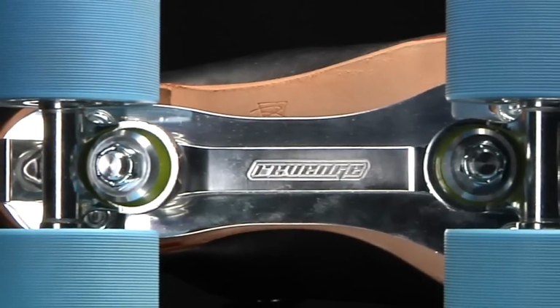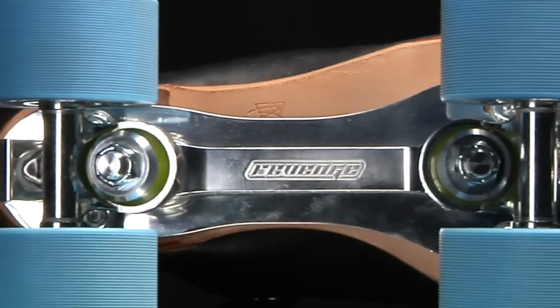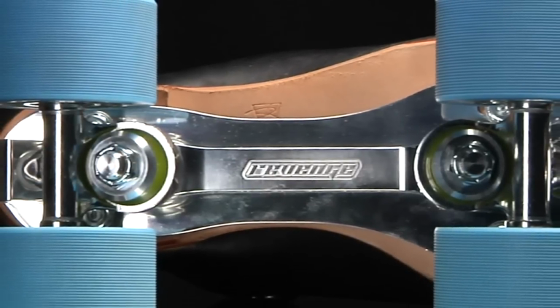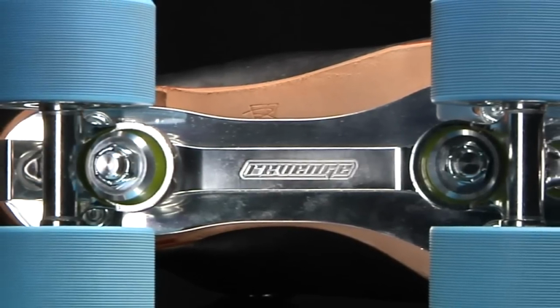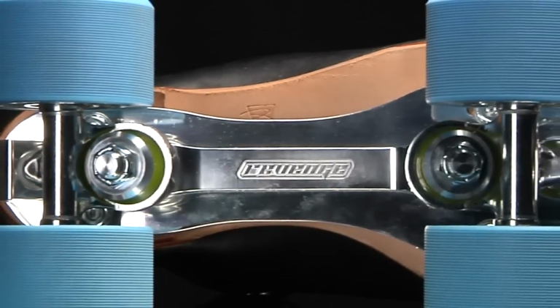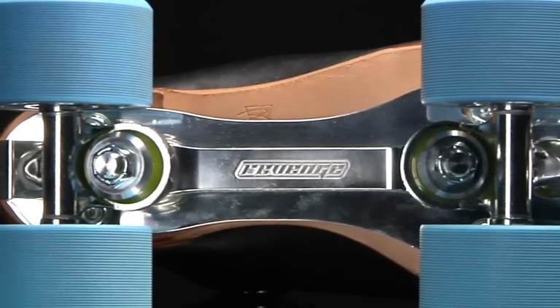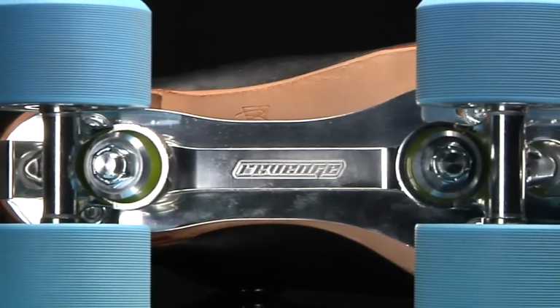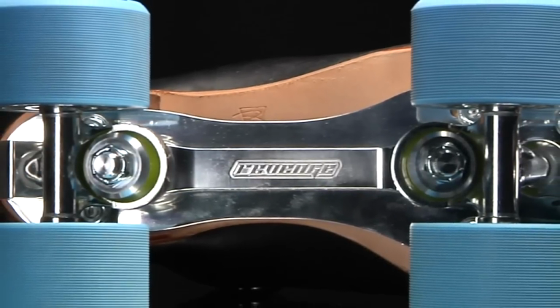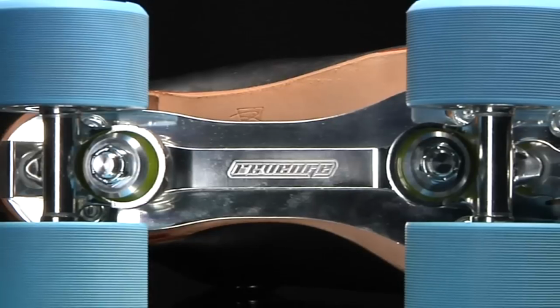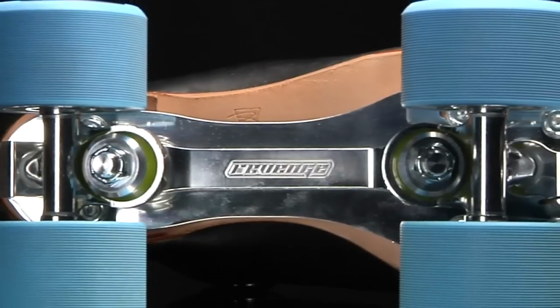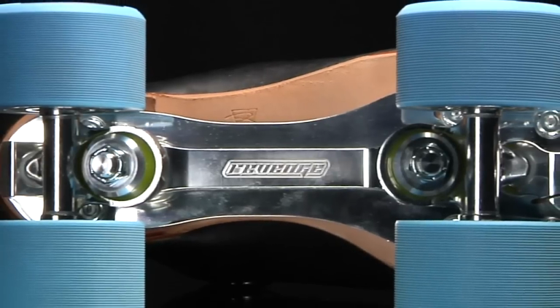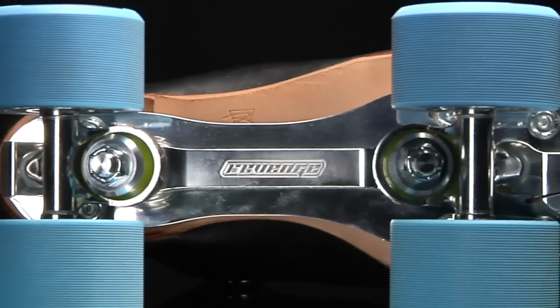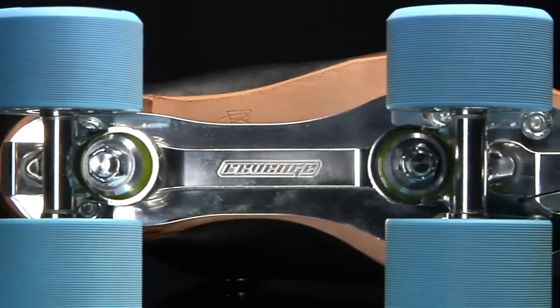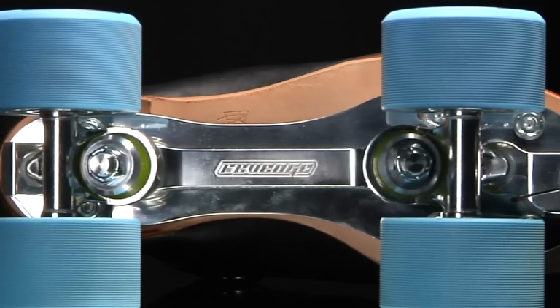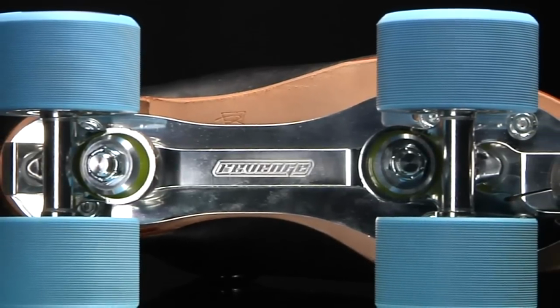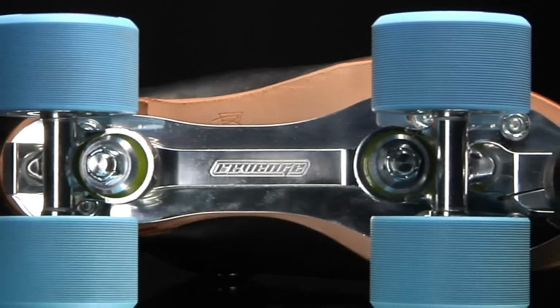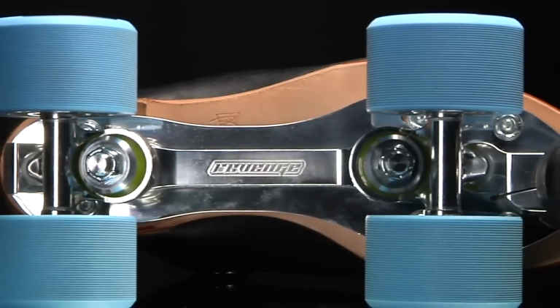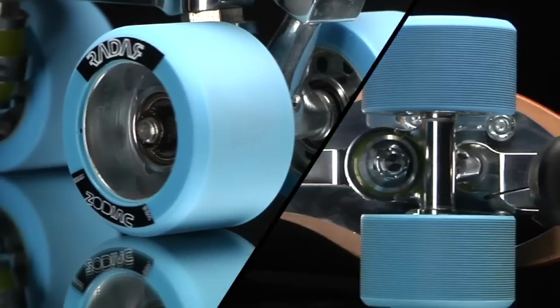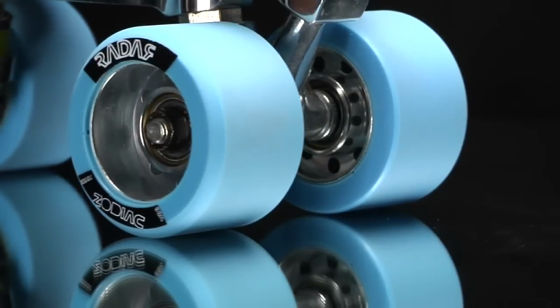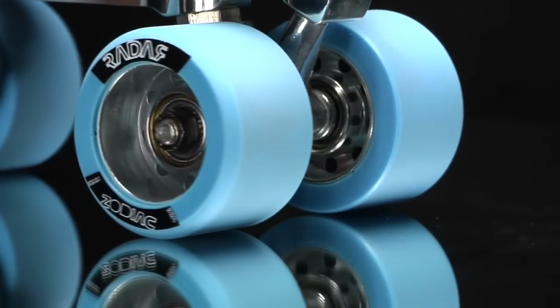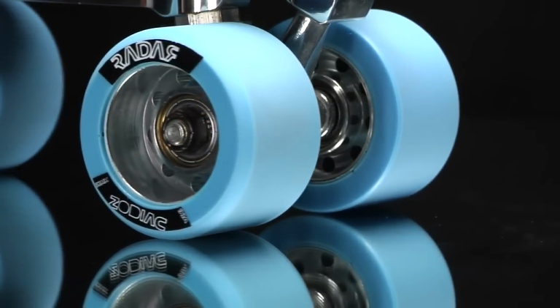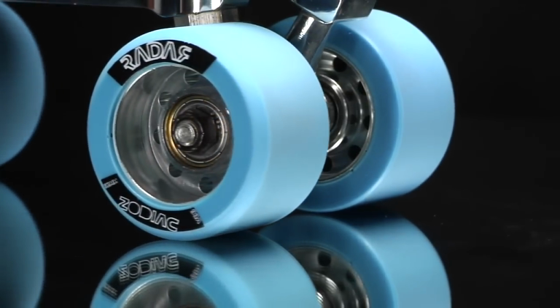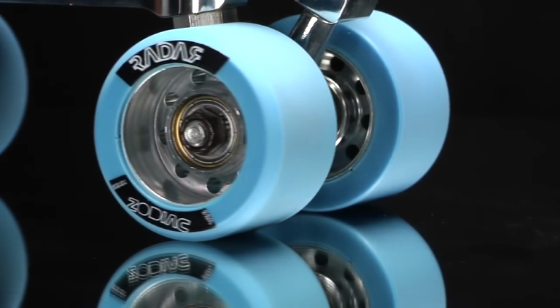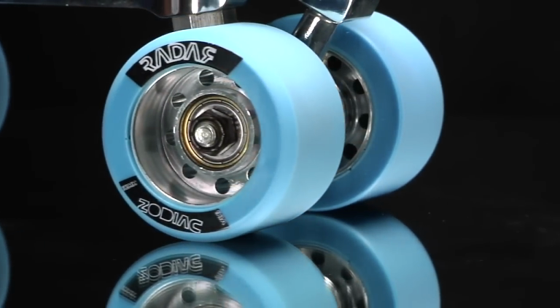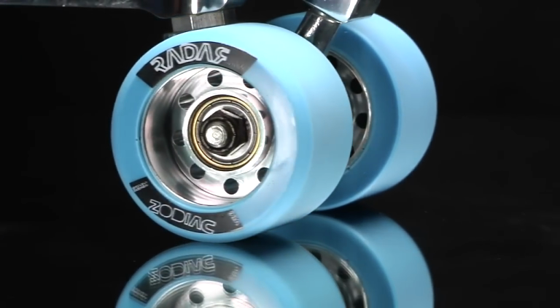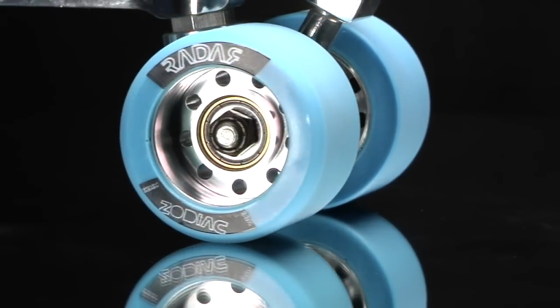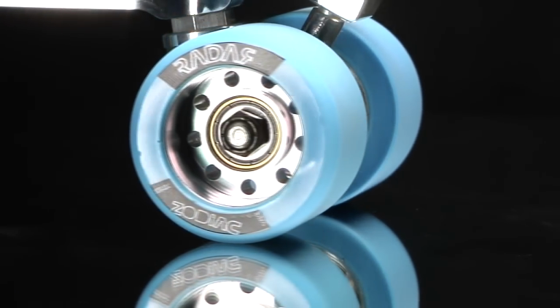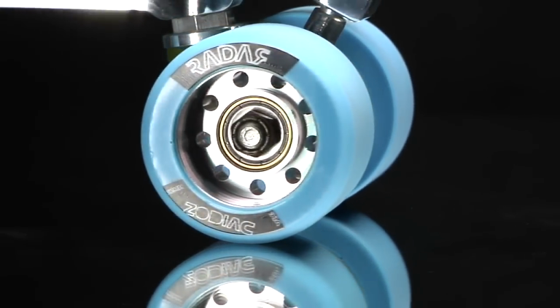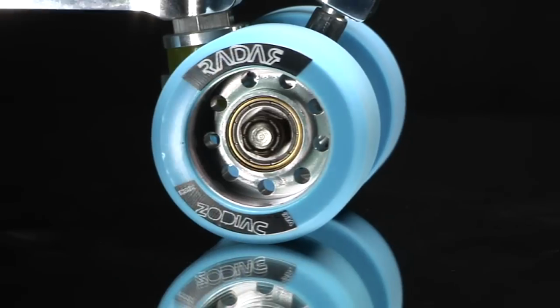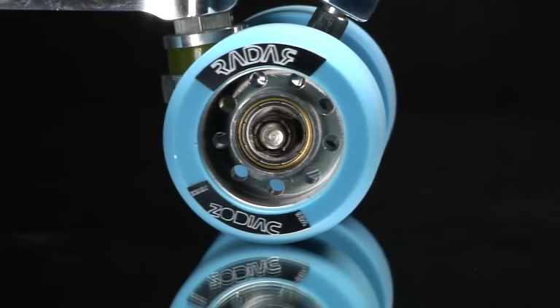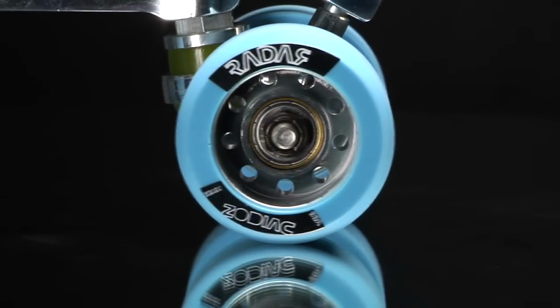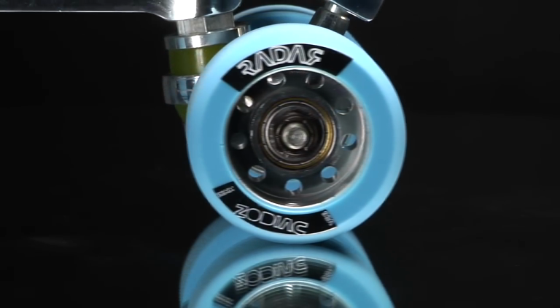Moving down, the skate comes fitted with the Paradine Revenge plate with high rebound urethane cushions. It's also going to come fitted with Swiss bearings and the Radar Zodiac wheels. So we're talking top of the line quality.